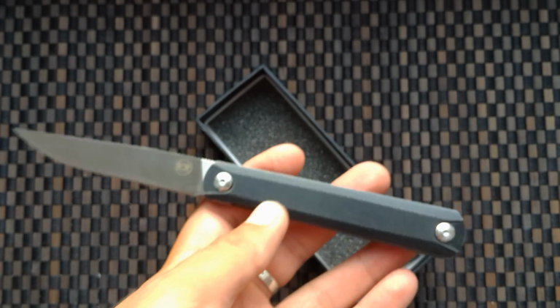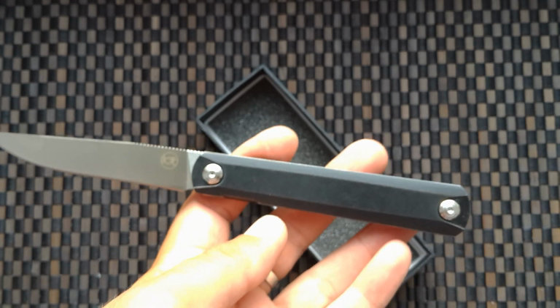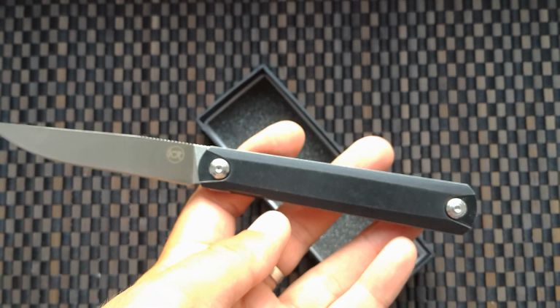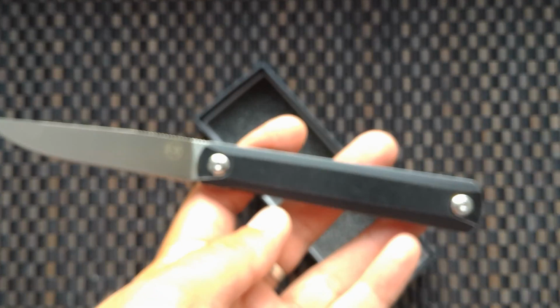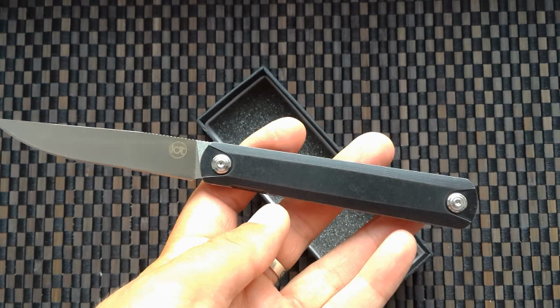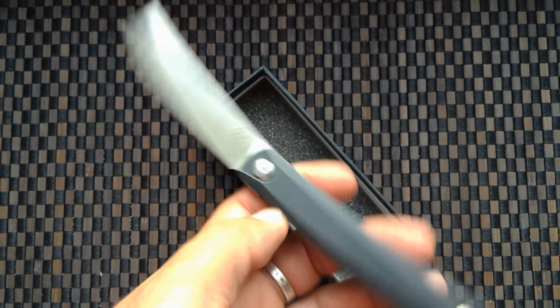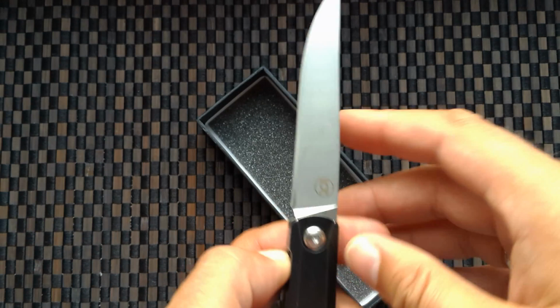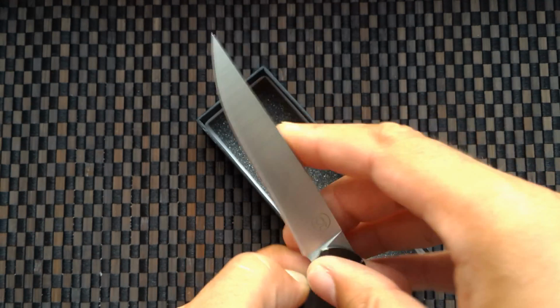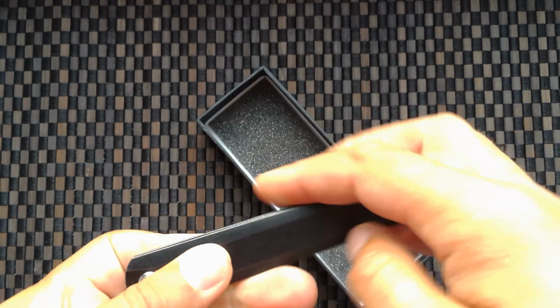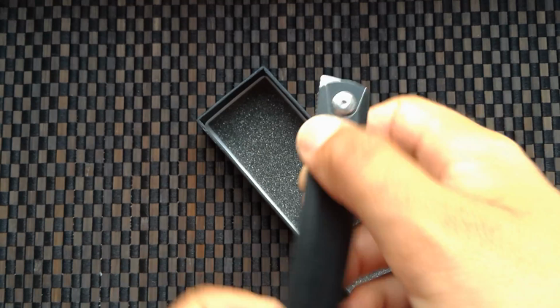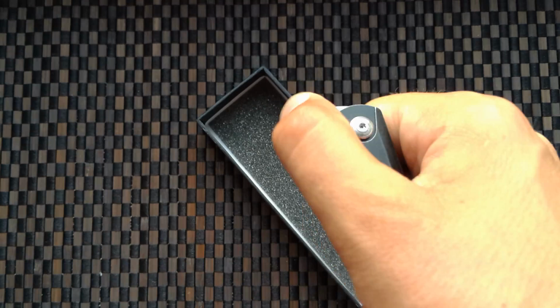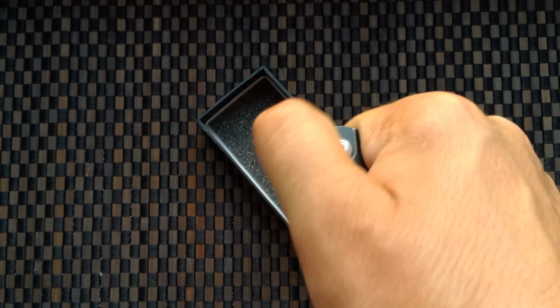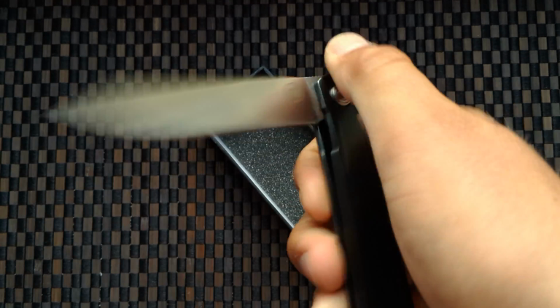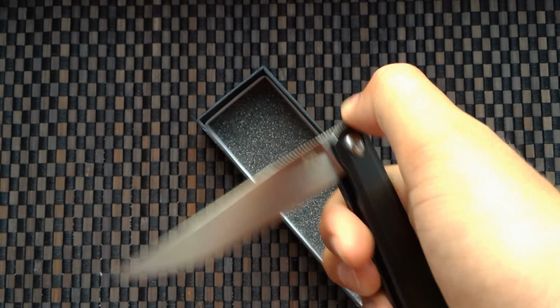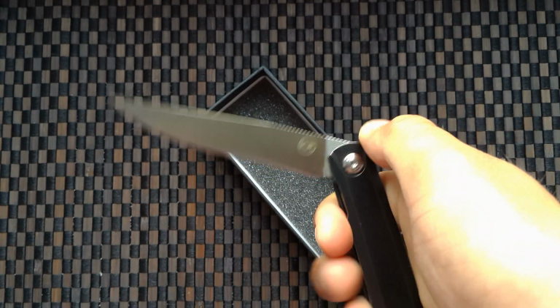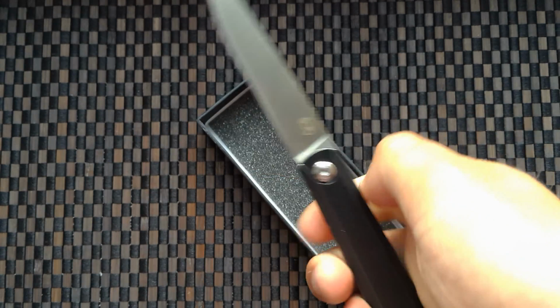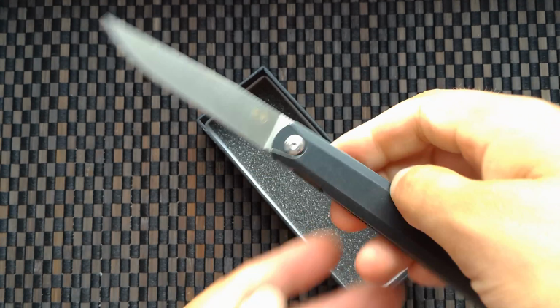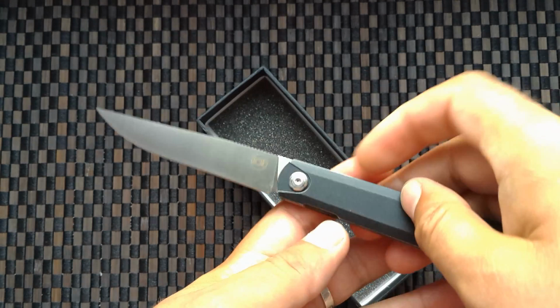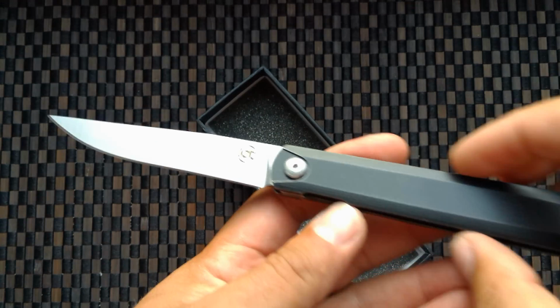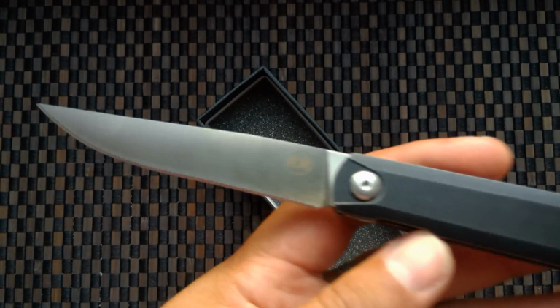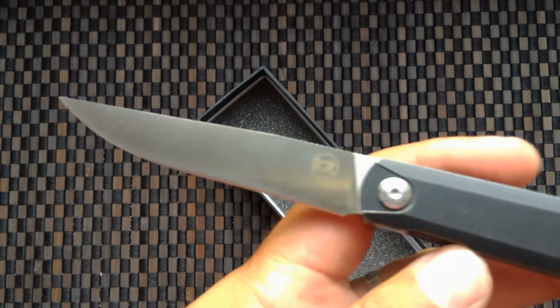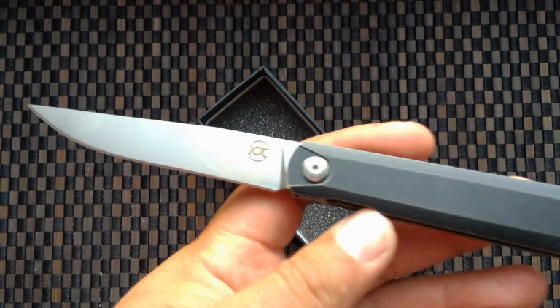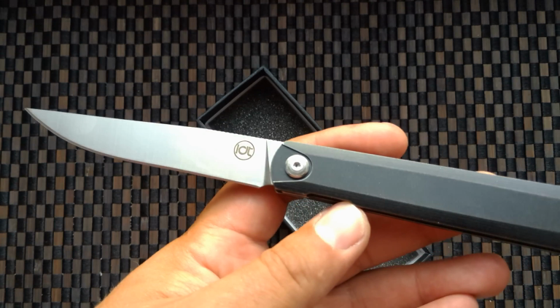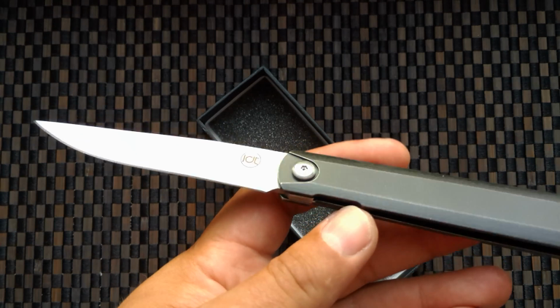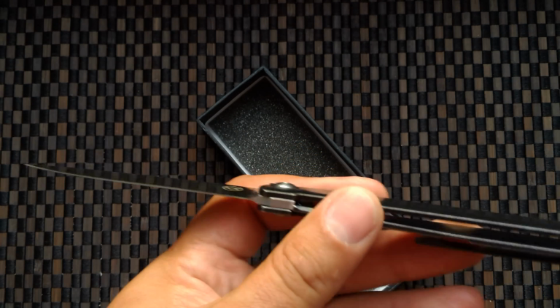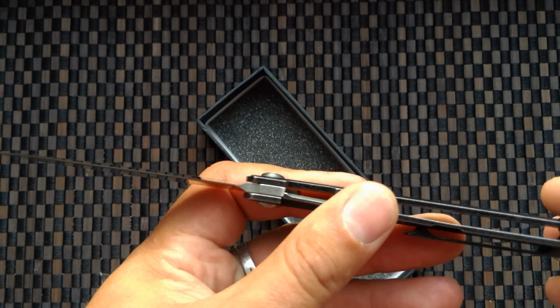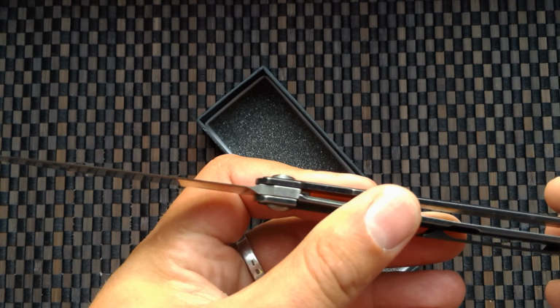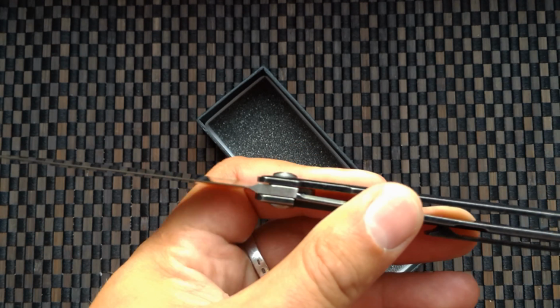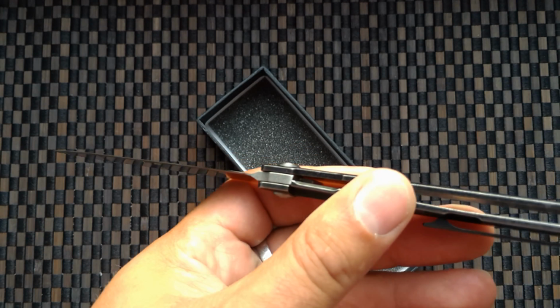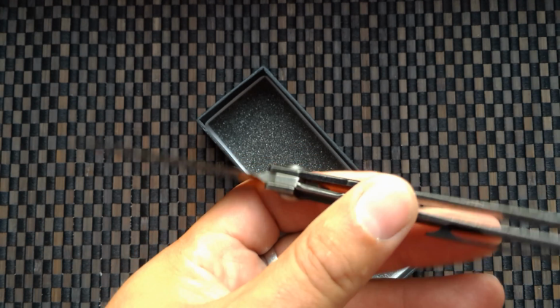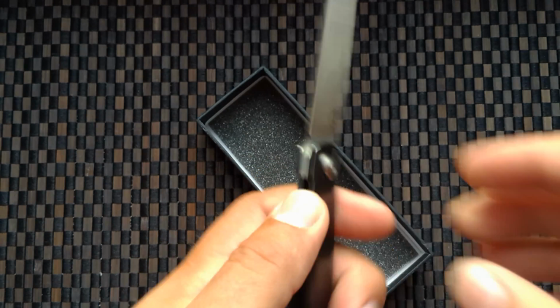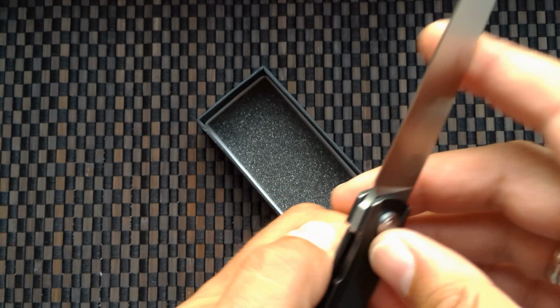It has a bearing and bearing opening. Not very good, but normal — normal opening. Locking is standard.